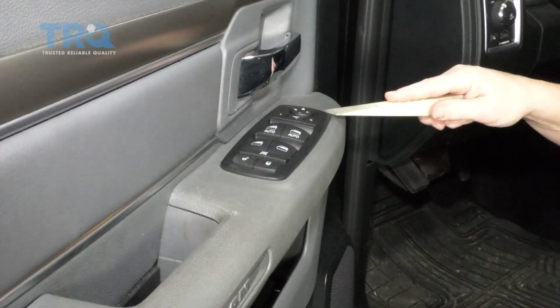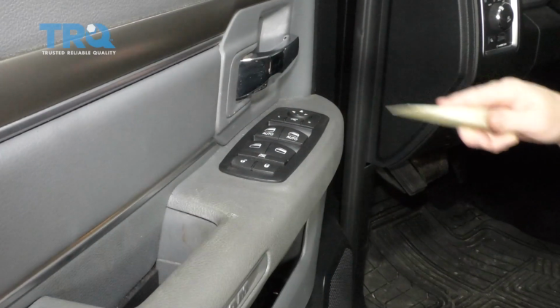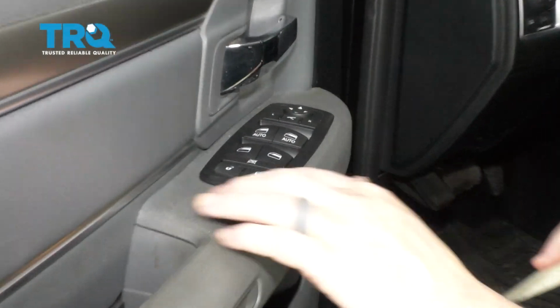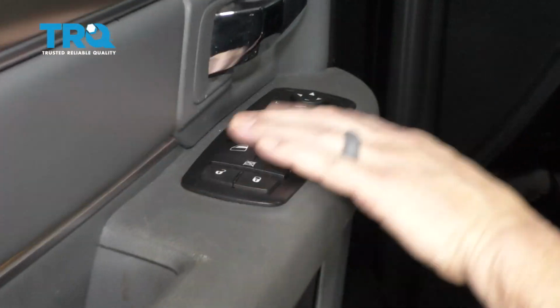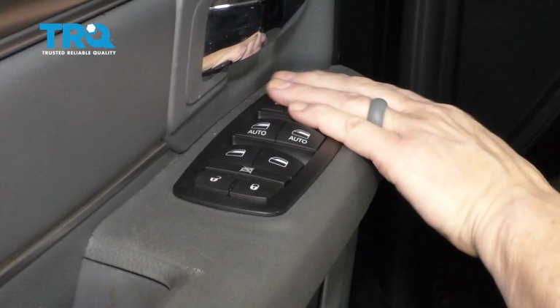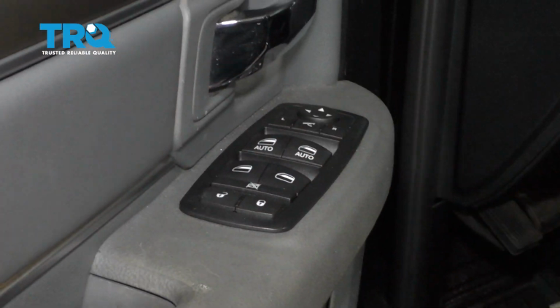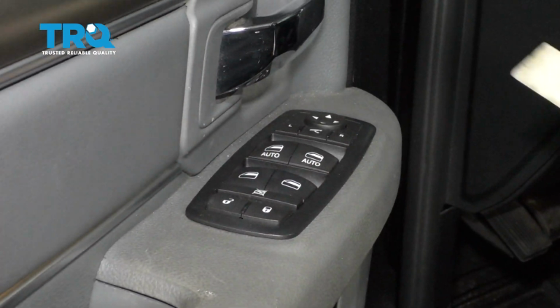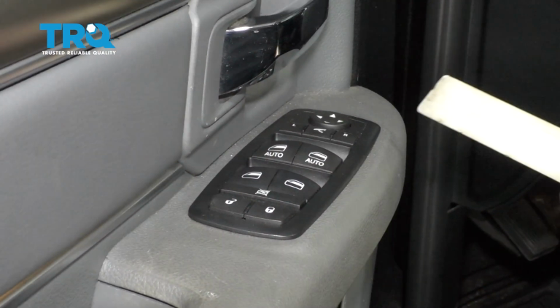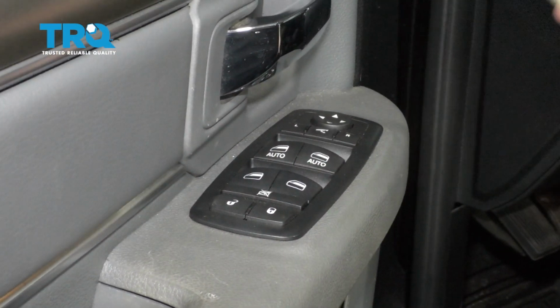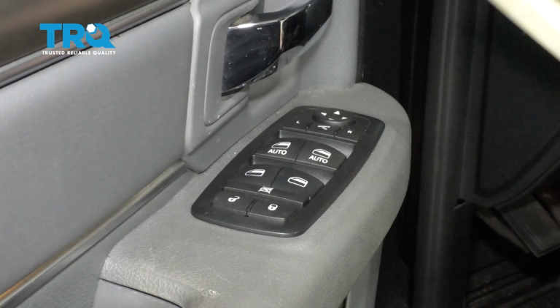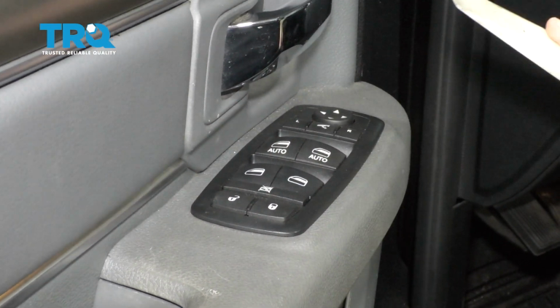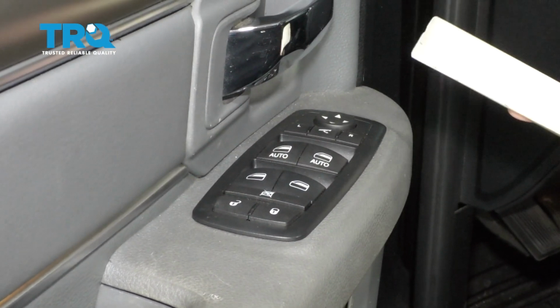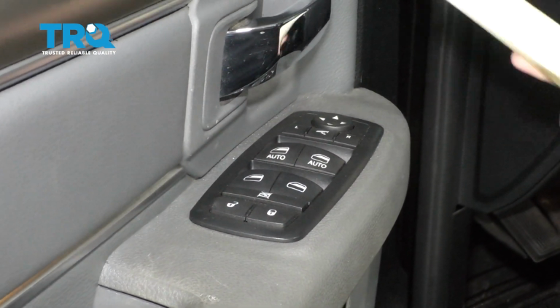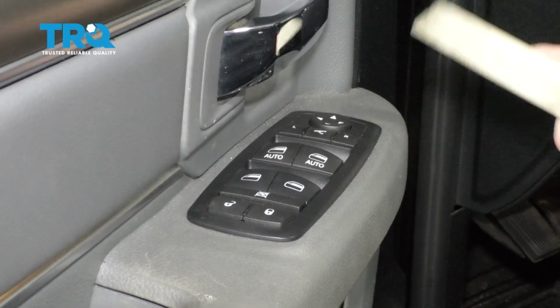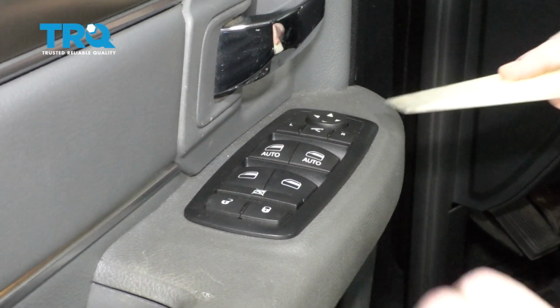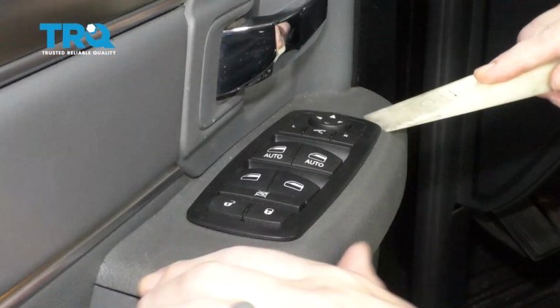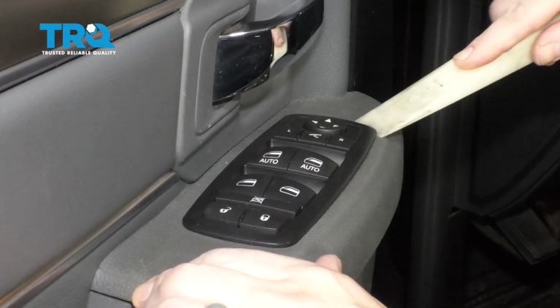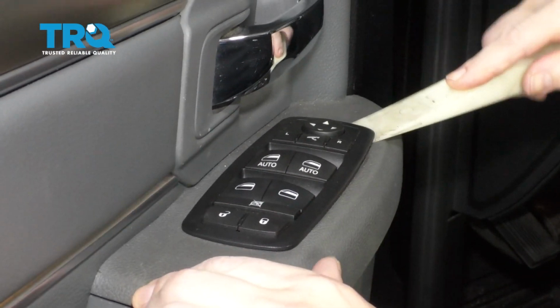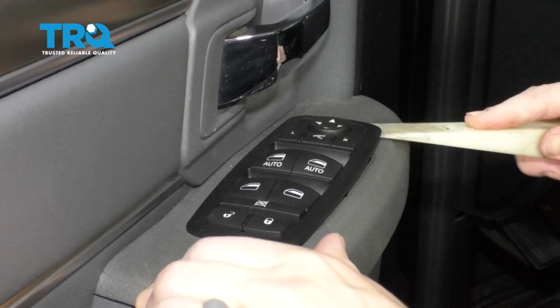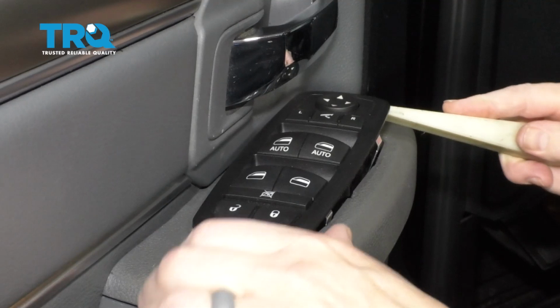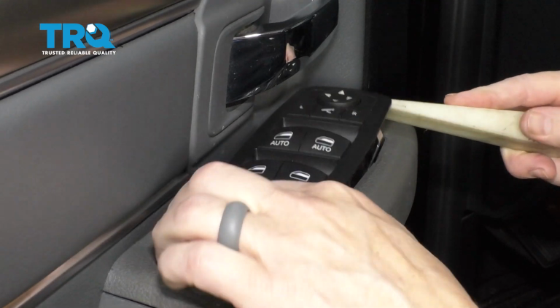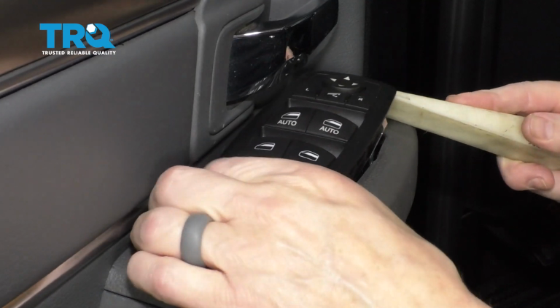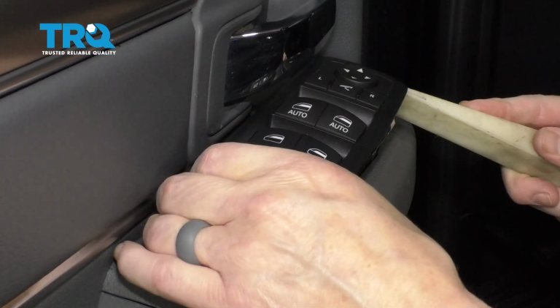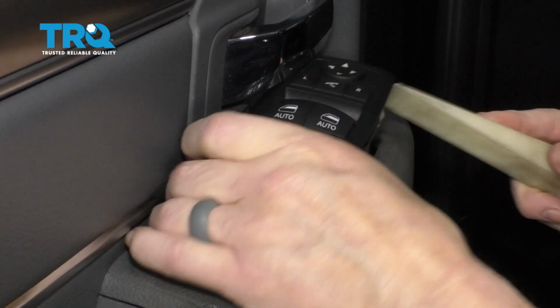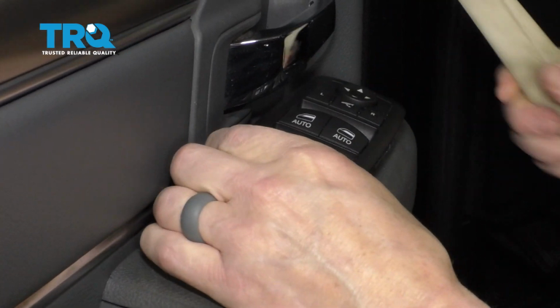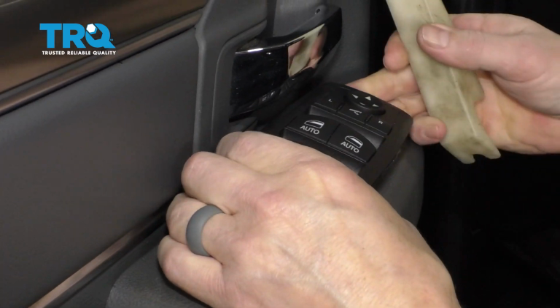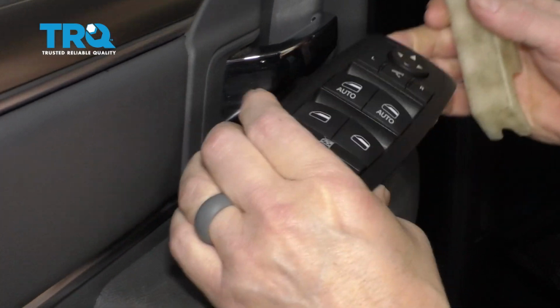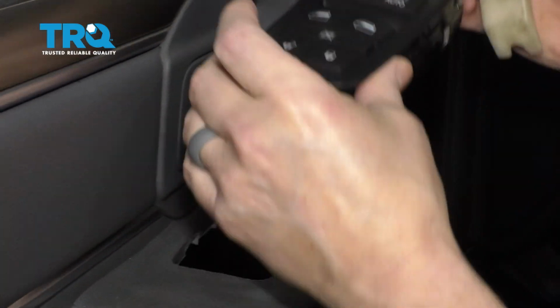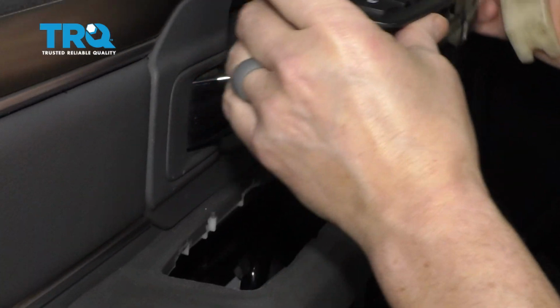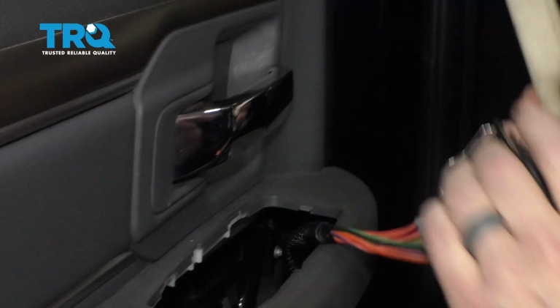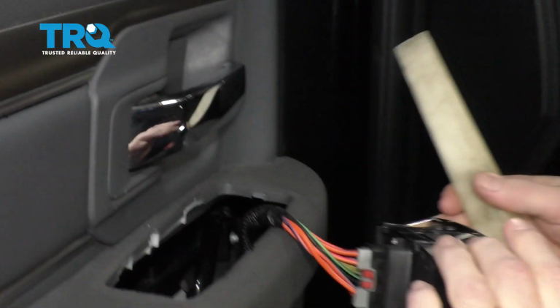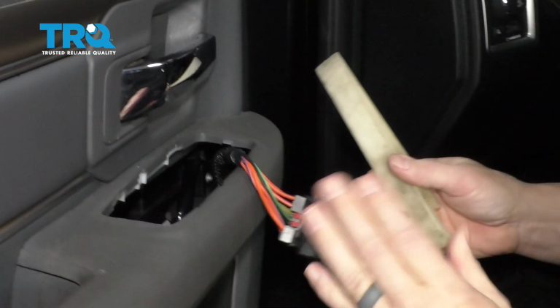For the main window switch on the driver's door, just take a plastic trim tool and you're going to pry it, pop it up, and pull it out of the way.